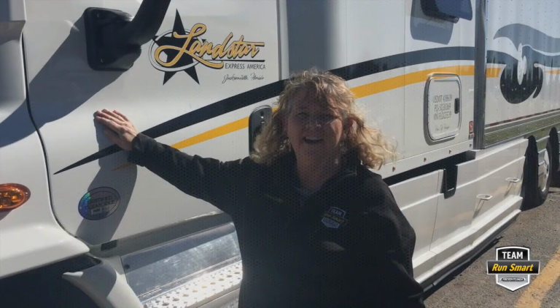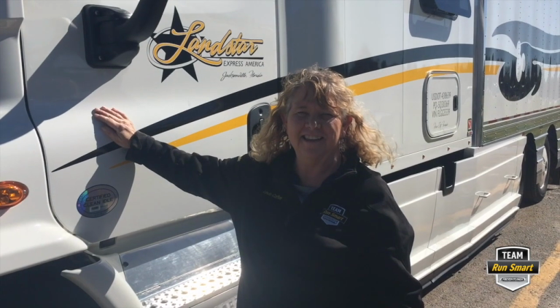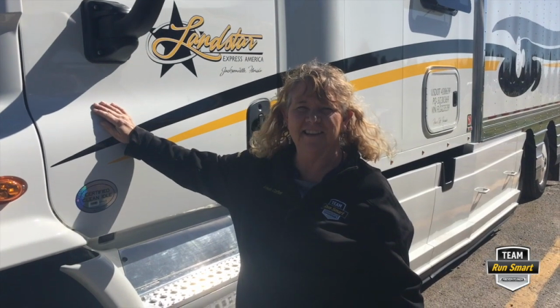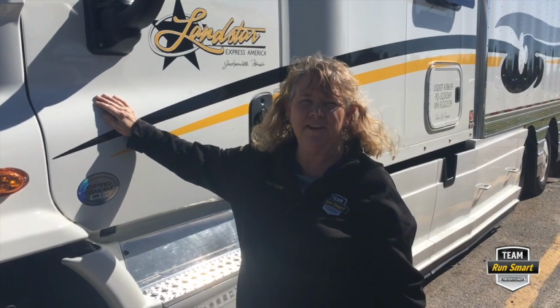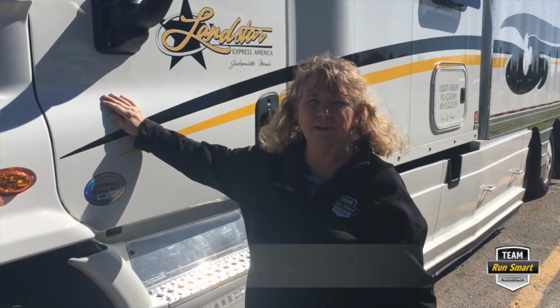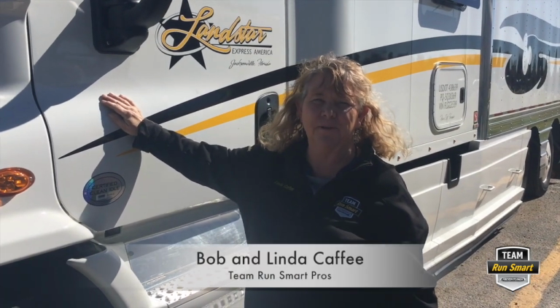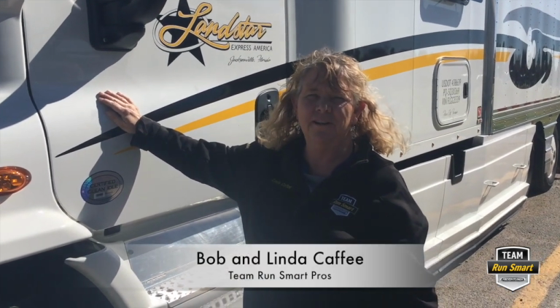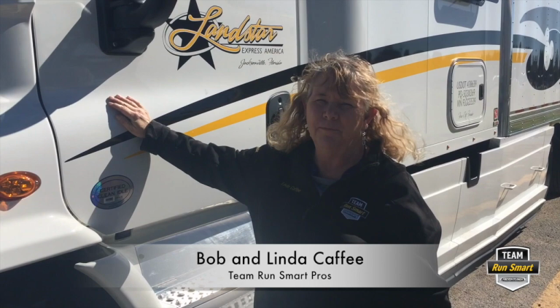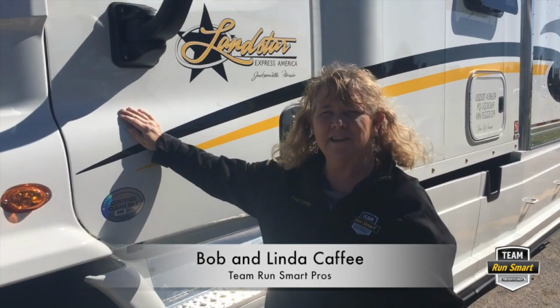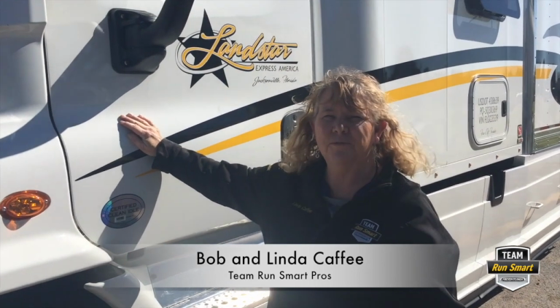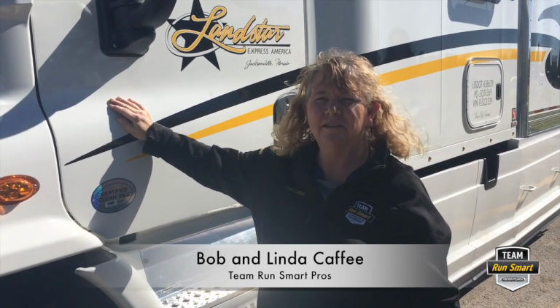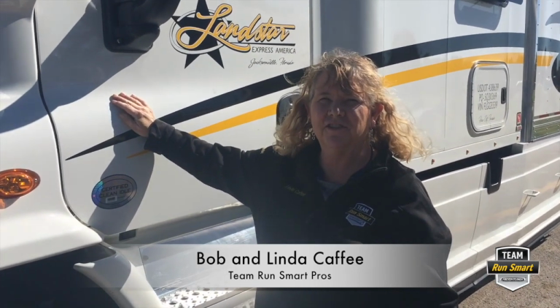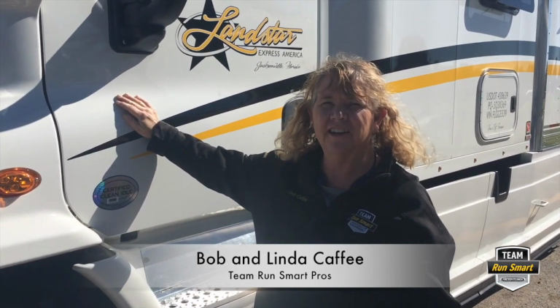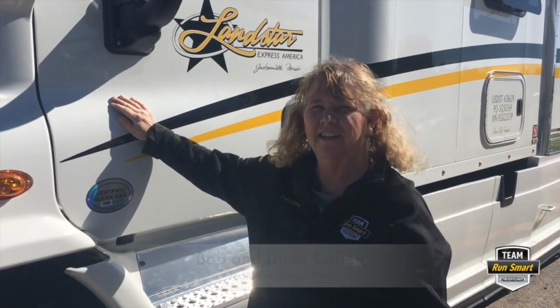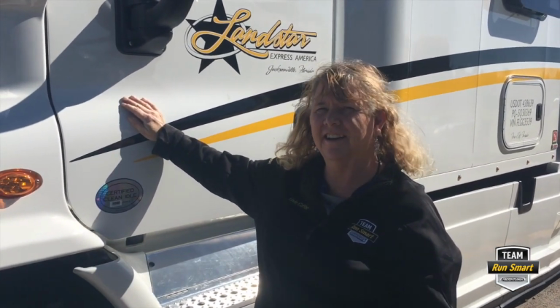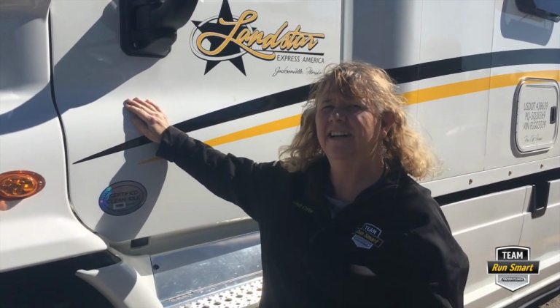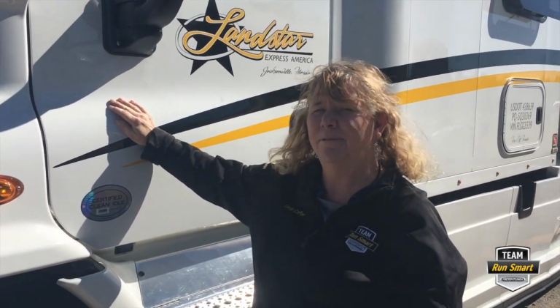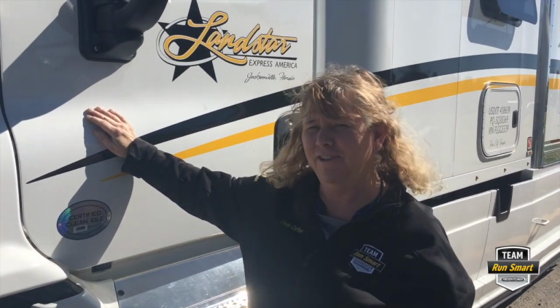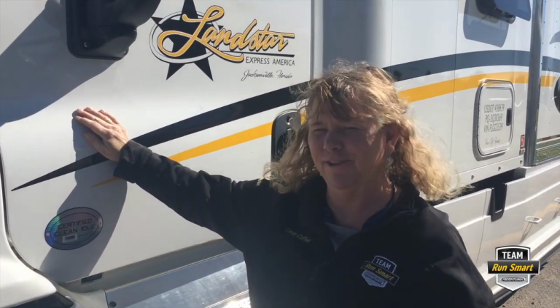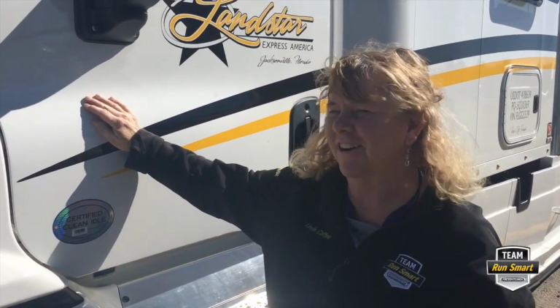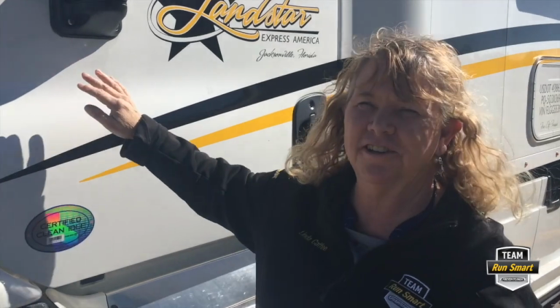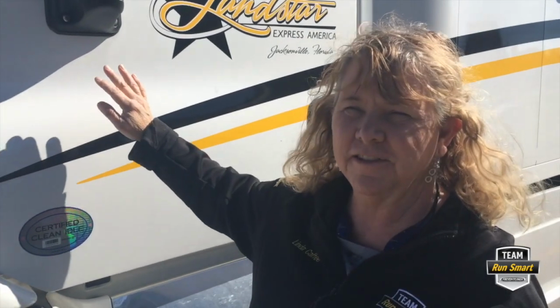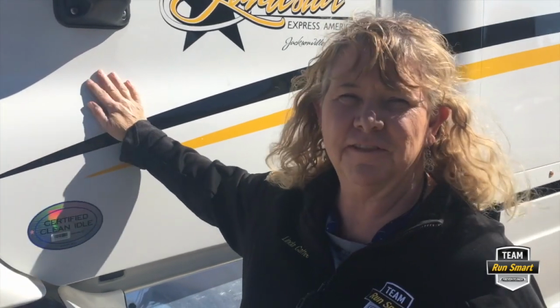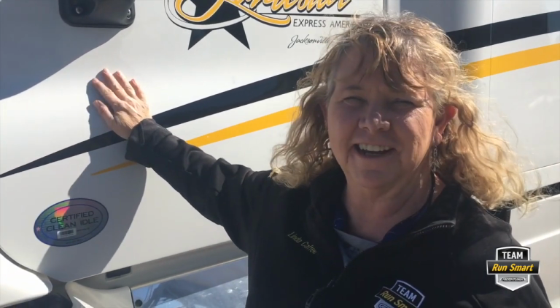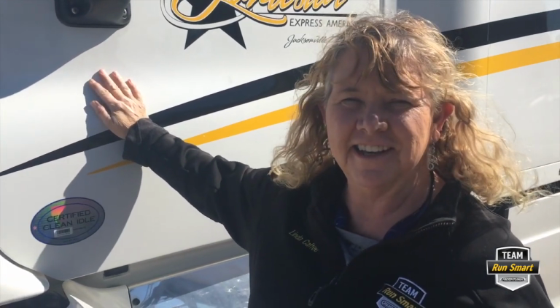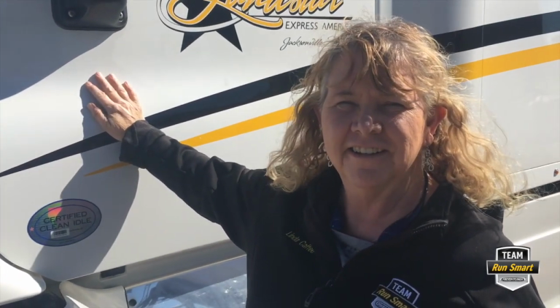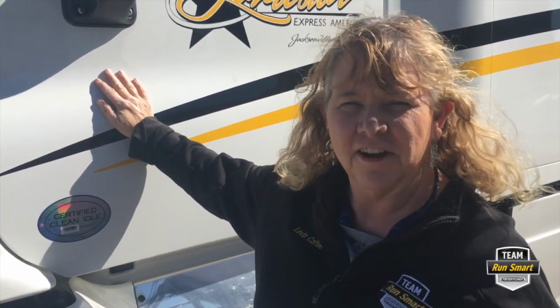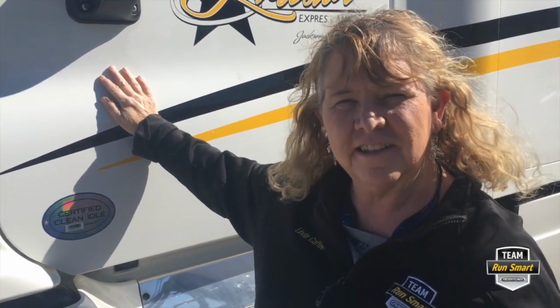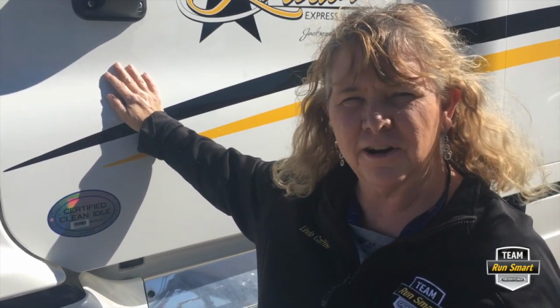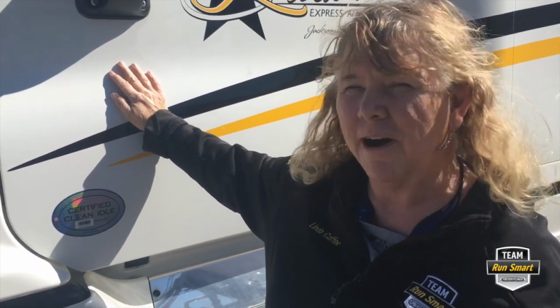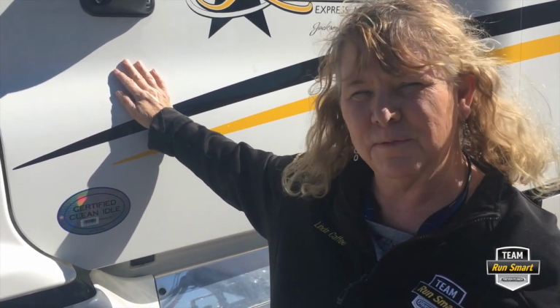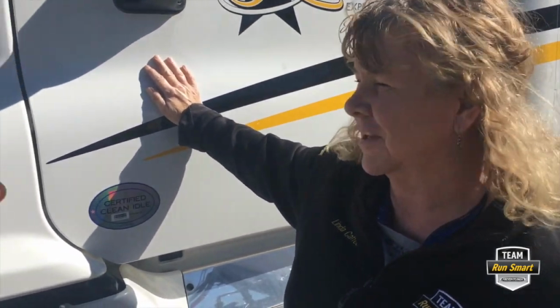Hi, this is Linda Caffey, Team Run Smart Pro. Bob is going to show me how to check the power steering fluid on our 2015 Cascadia. So let's get started while Bob walks me through this.